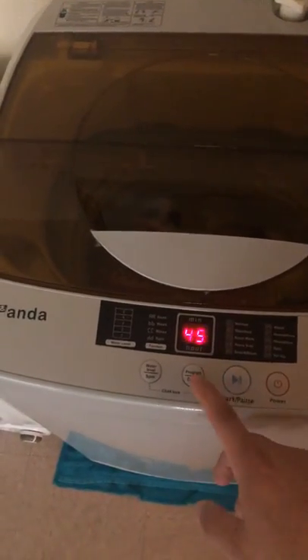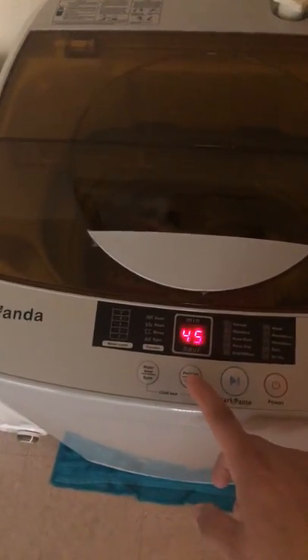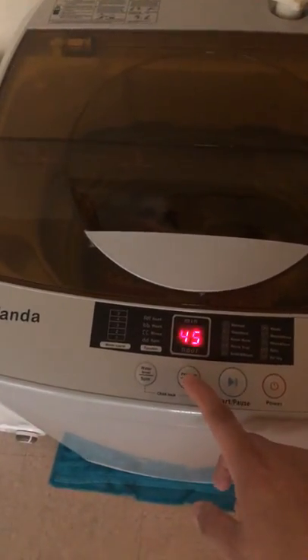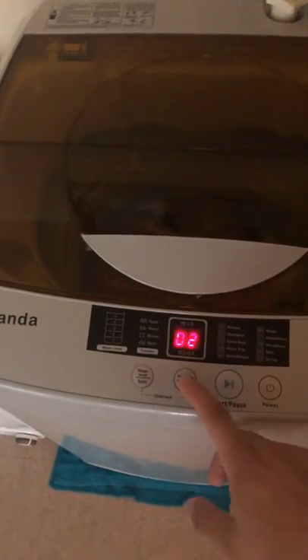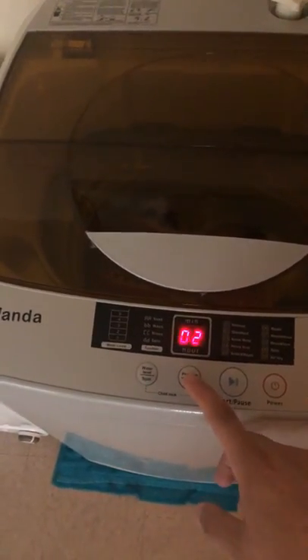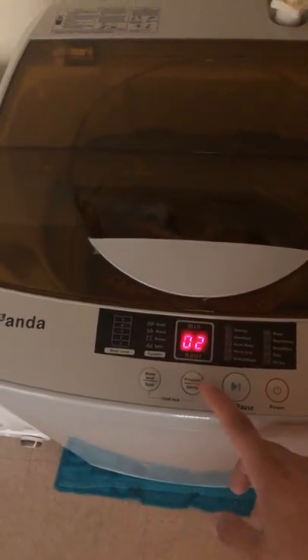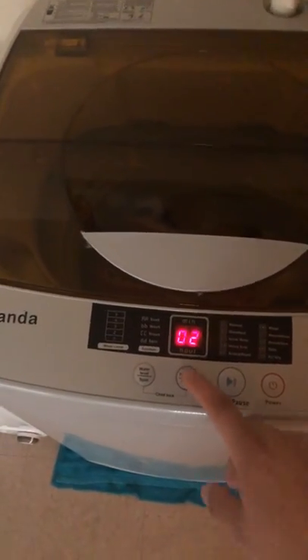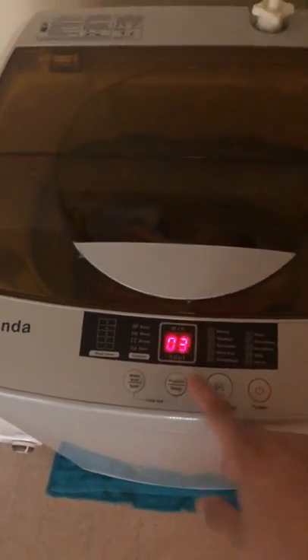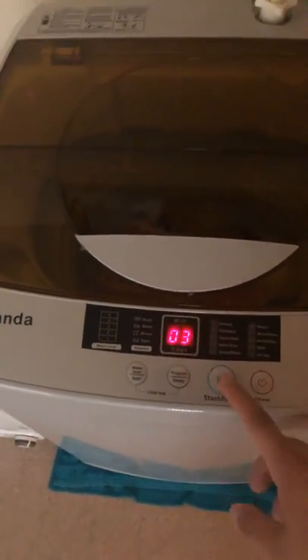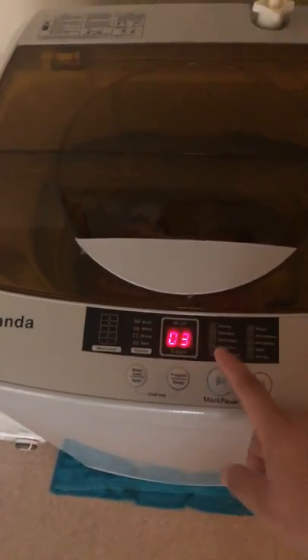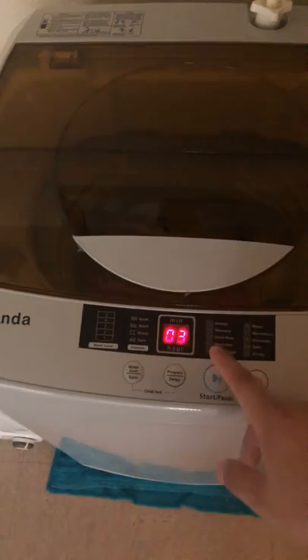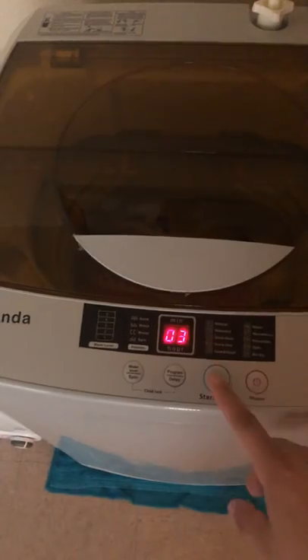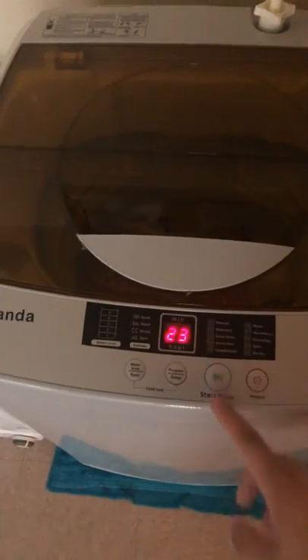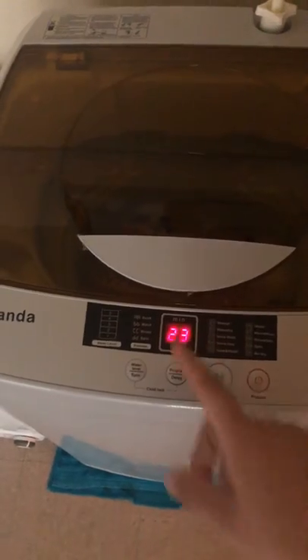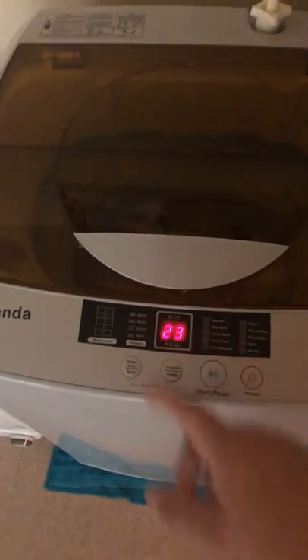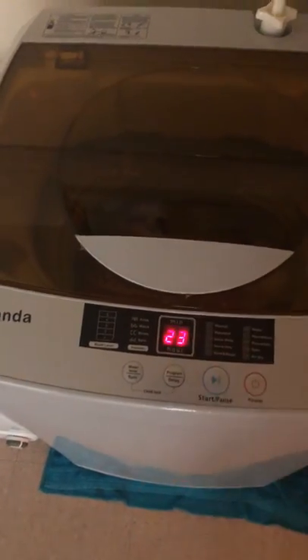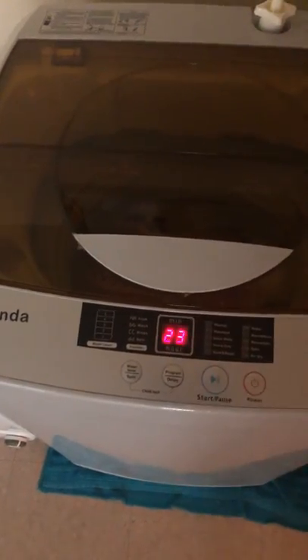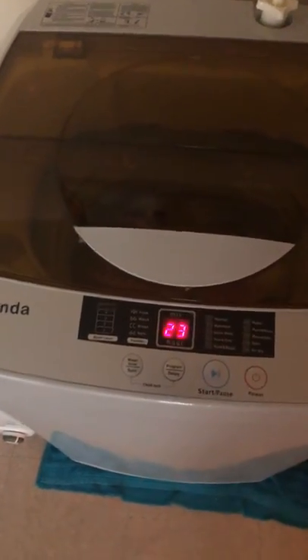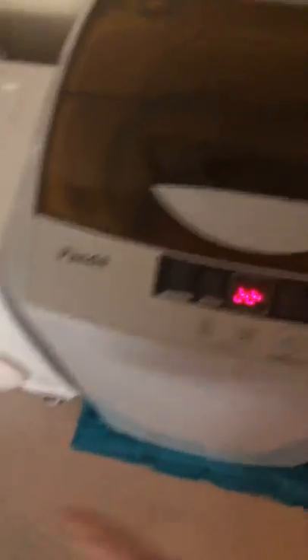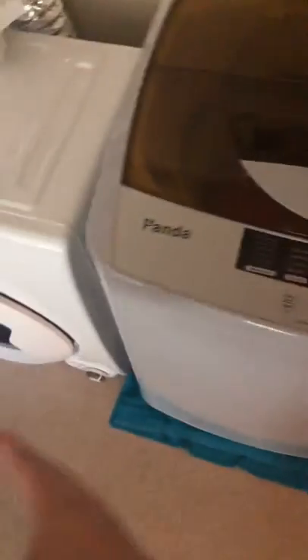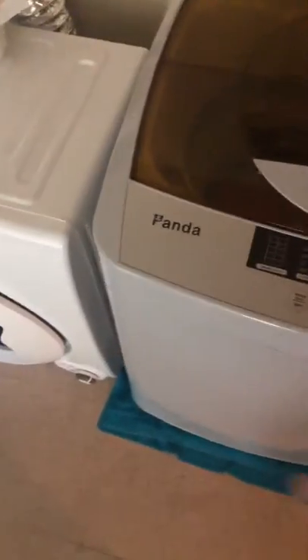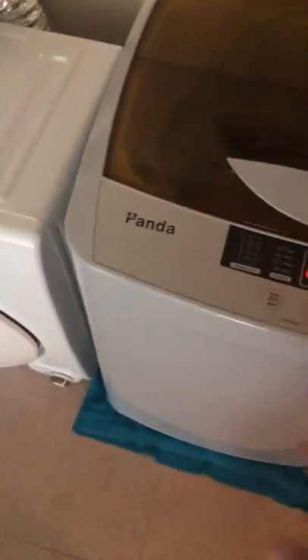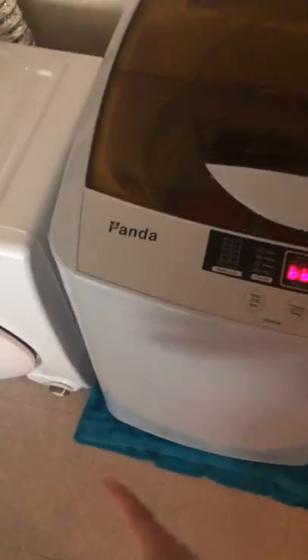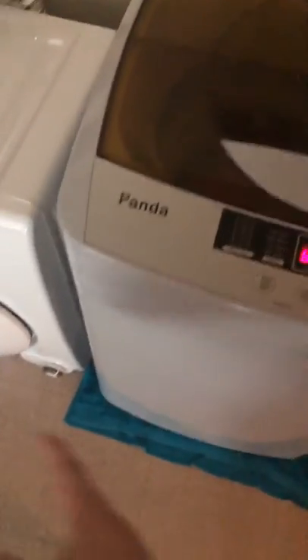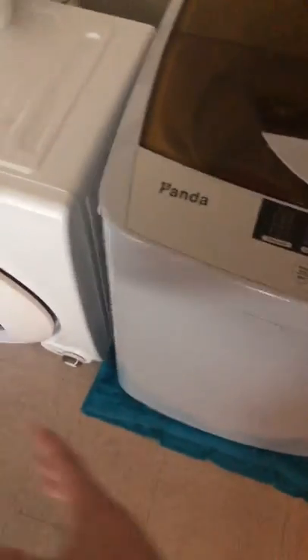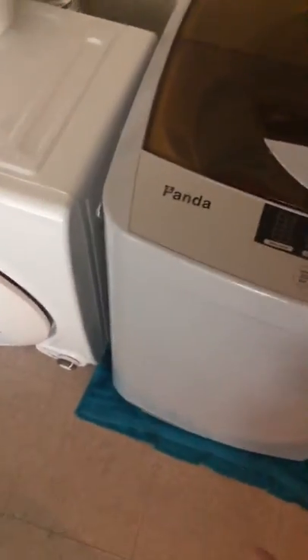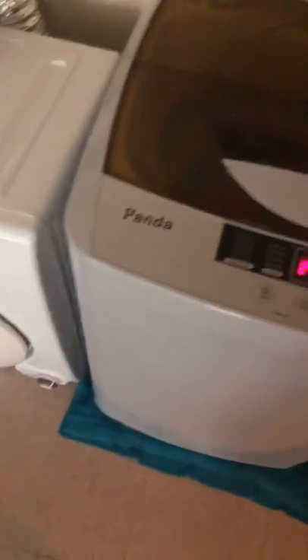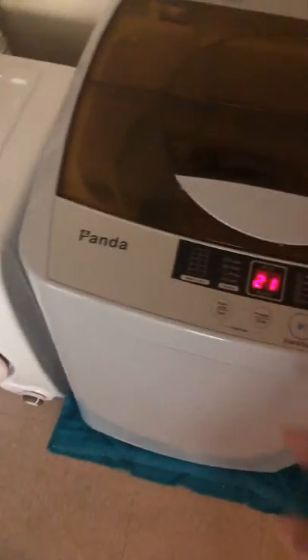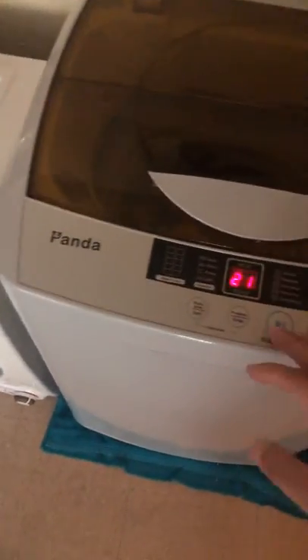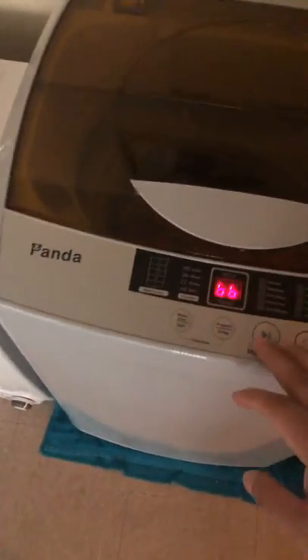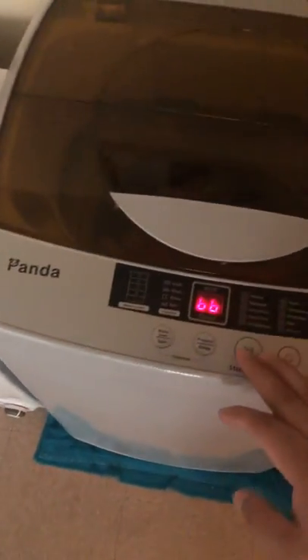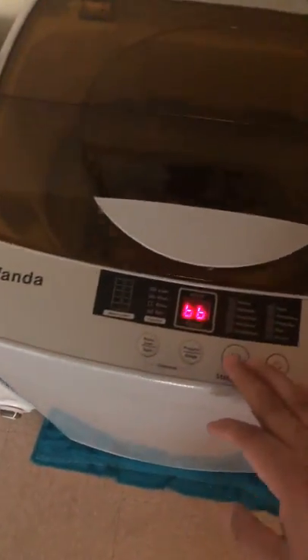3 is 23 minutes - that one matches up with the amount I put into the load, honestly.